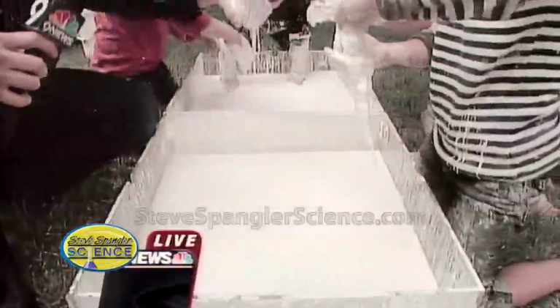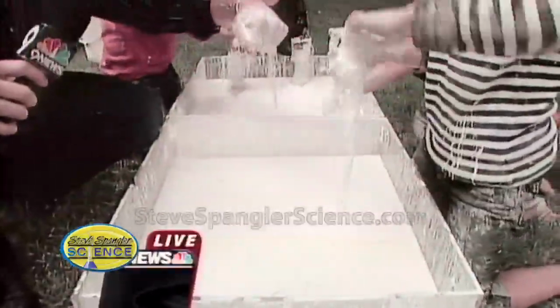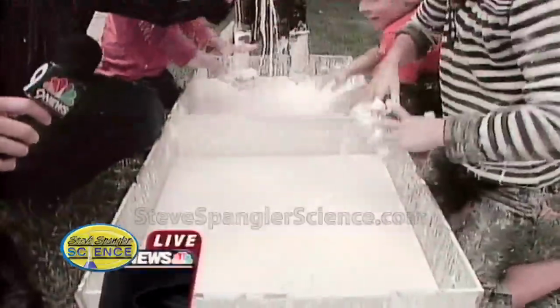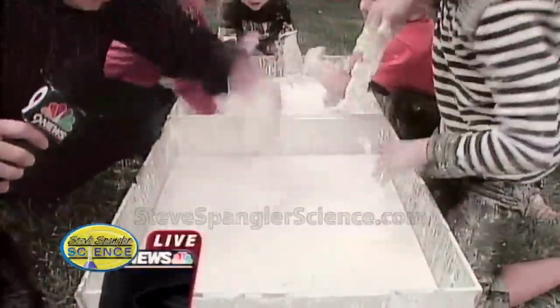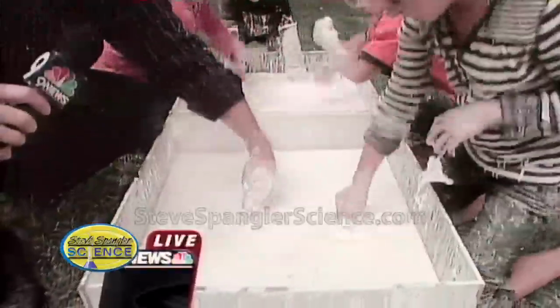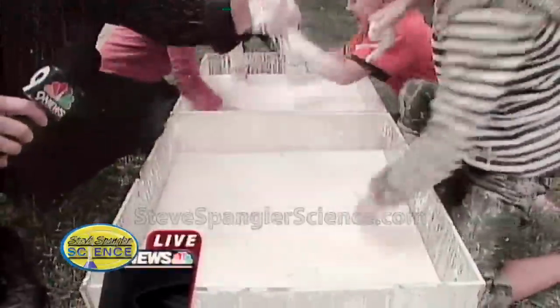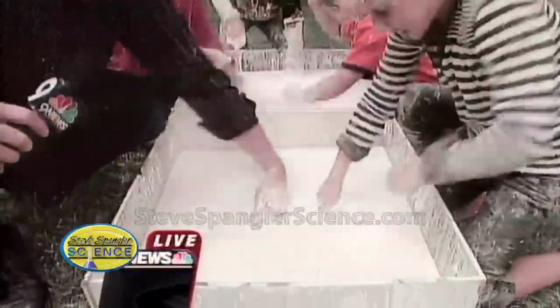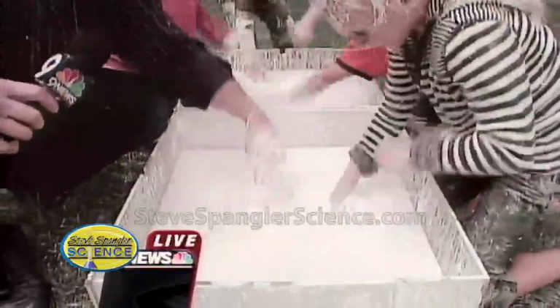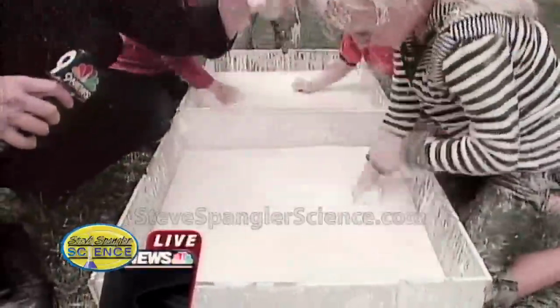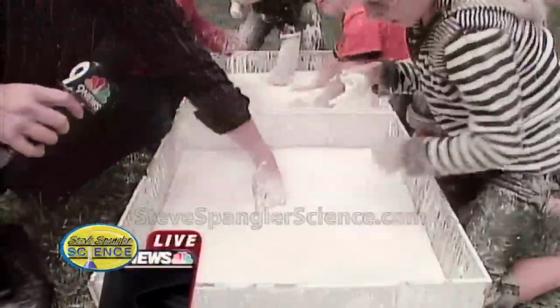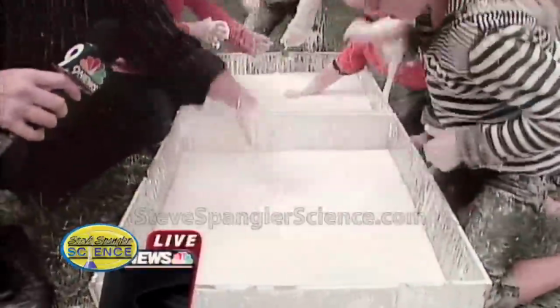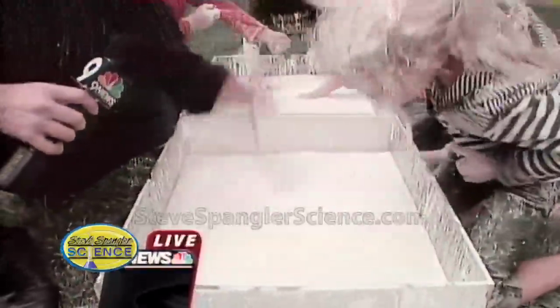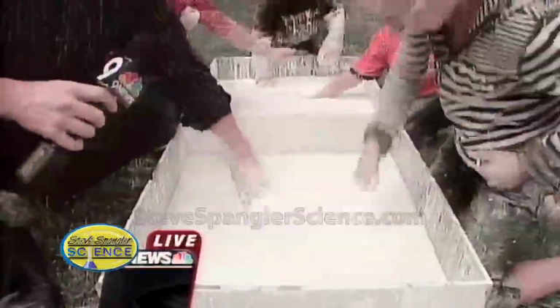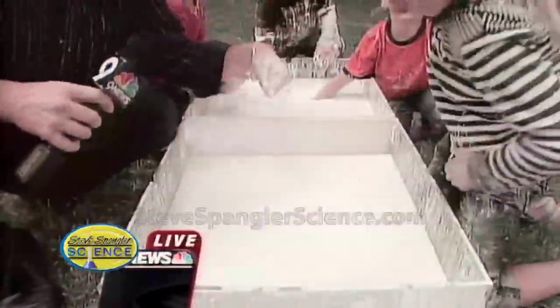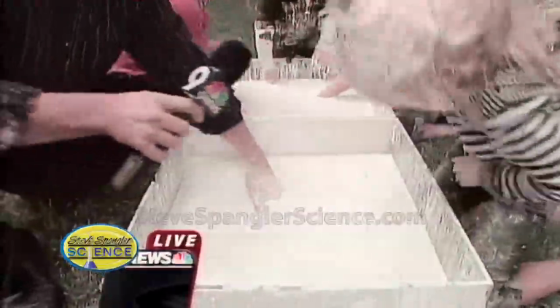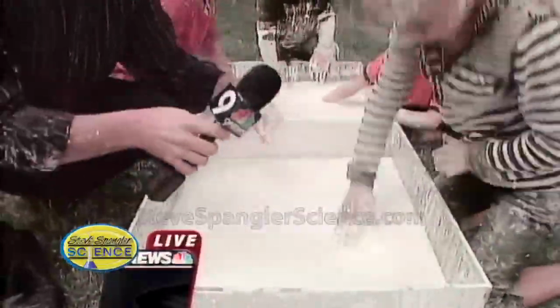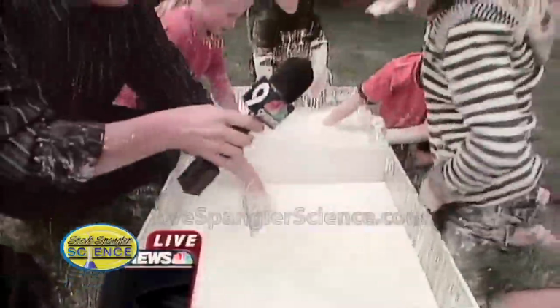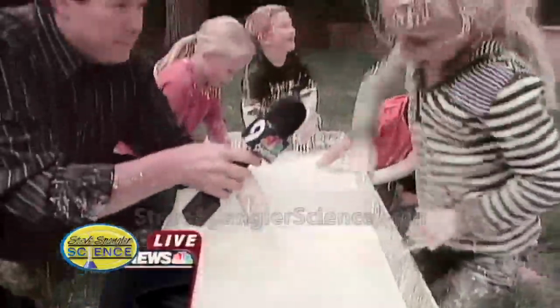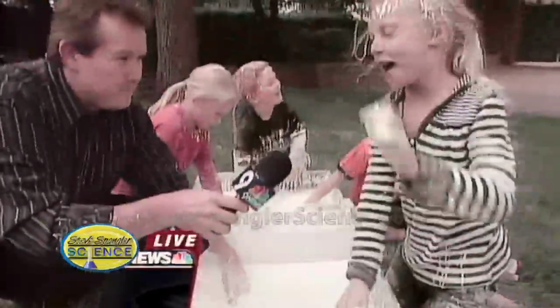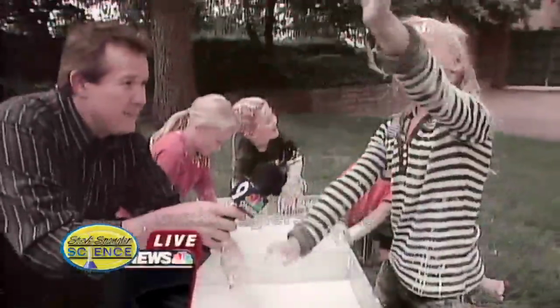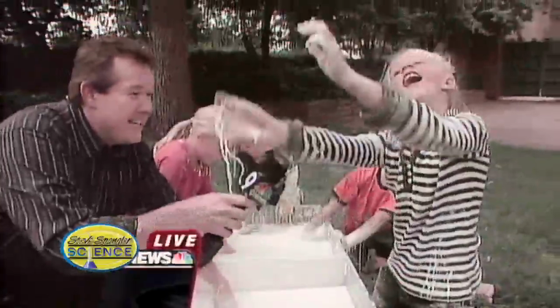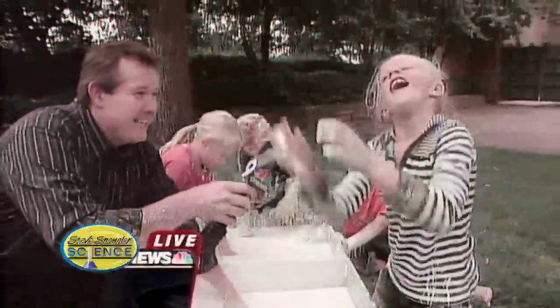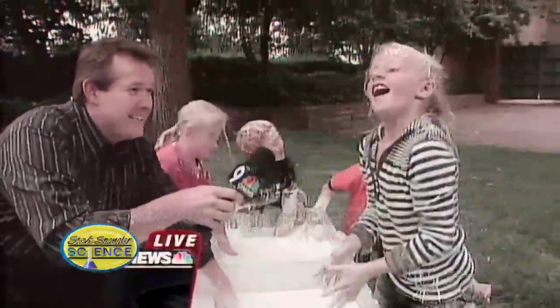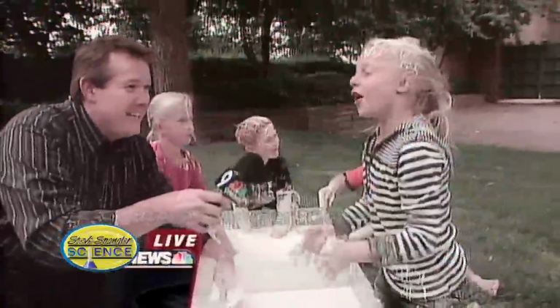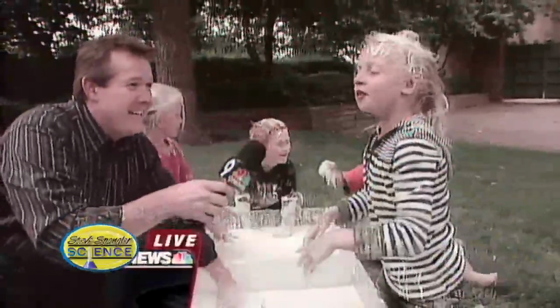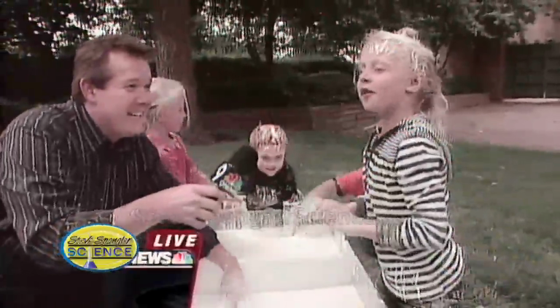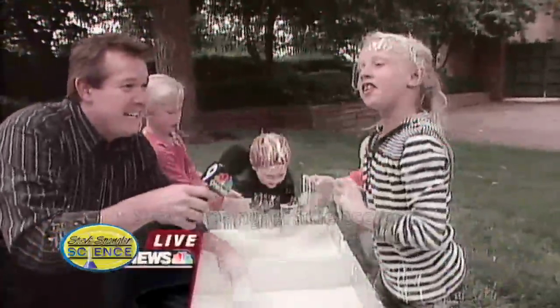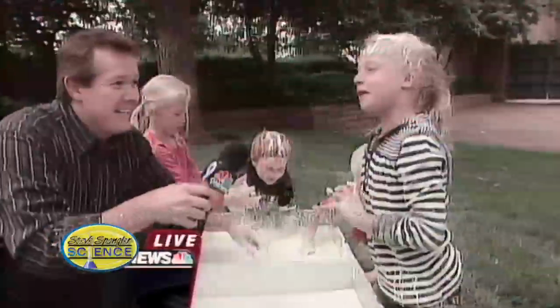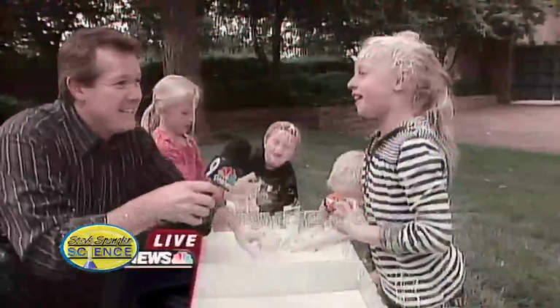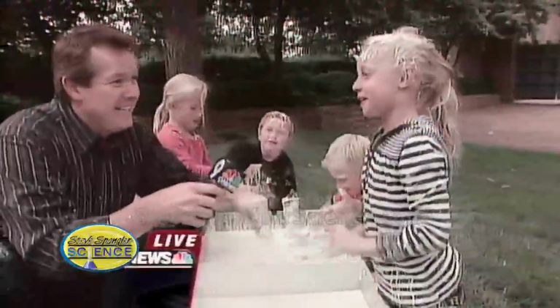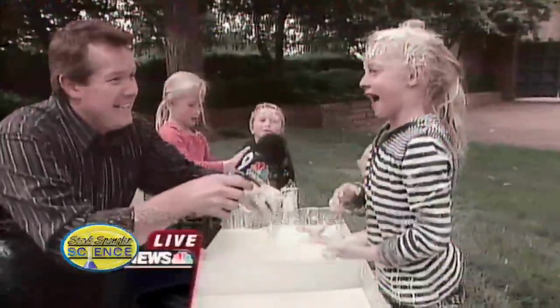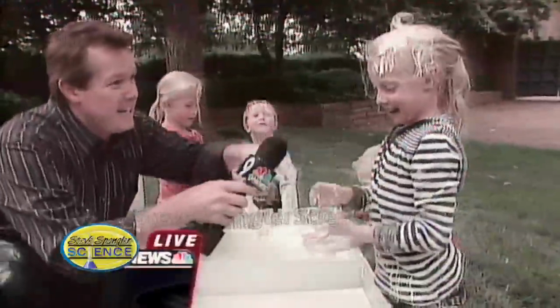Hit it. Hit it hard. Under pressure, it turns into a solid. What's it feel like, McKenna? It feels like a punching bag.